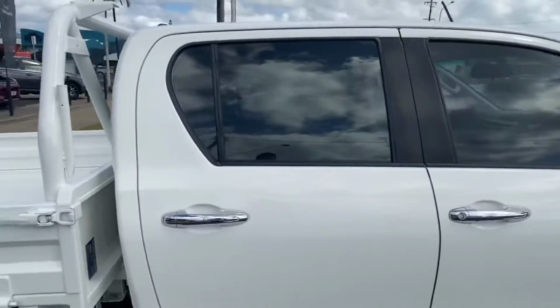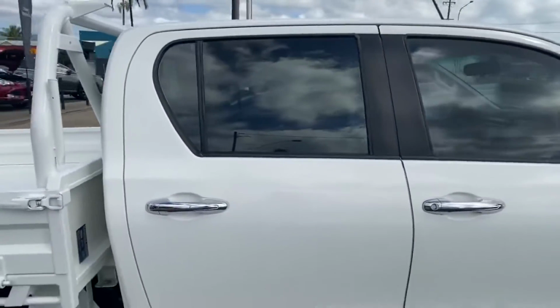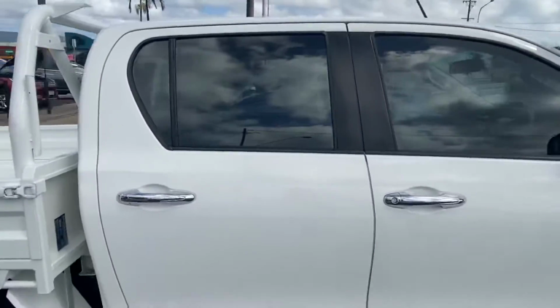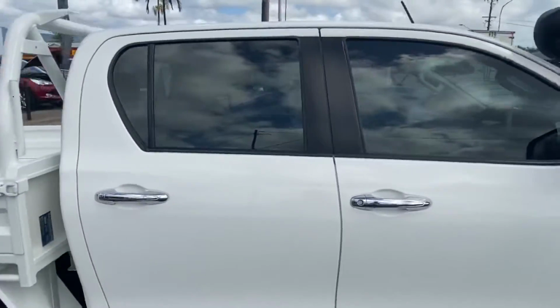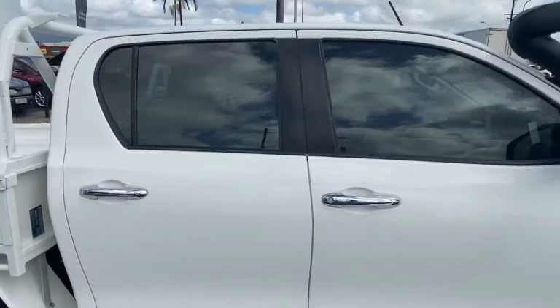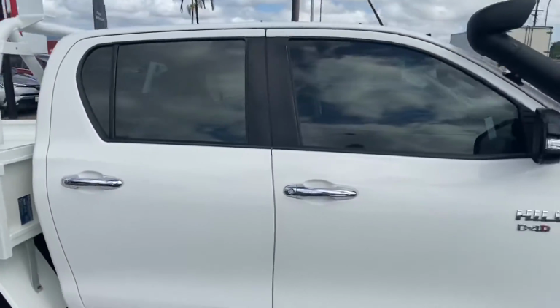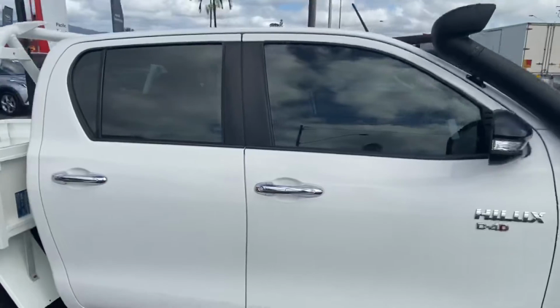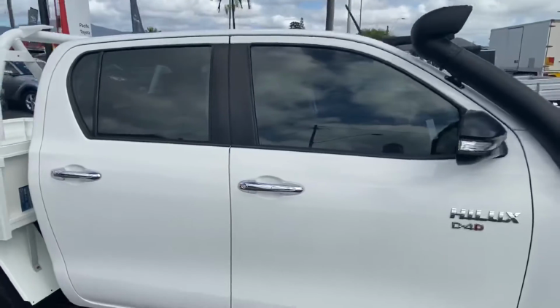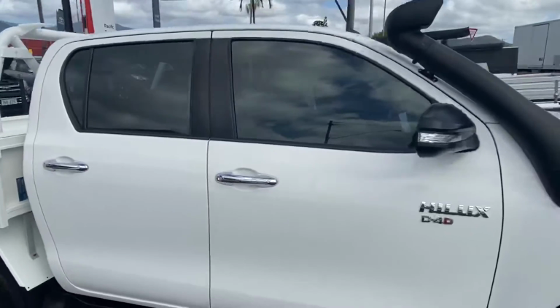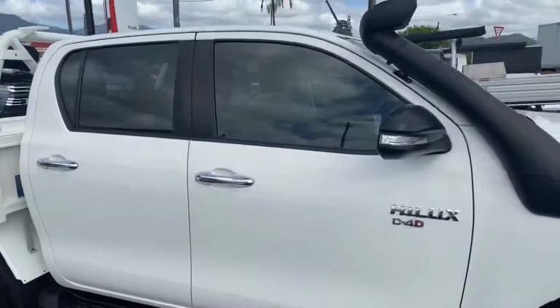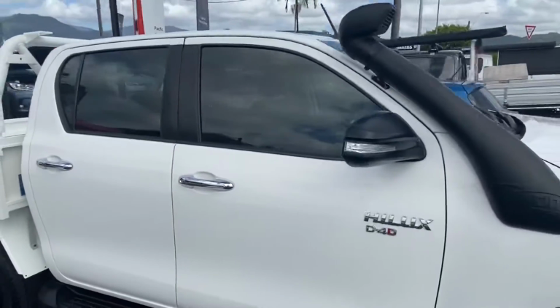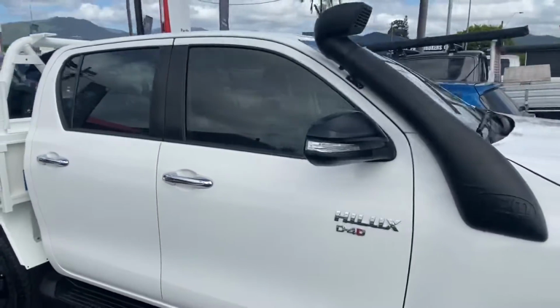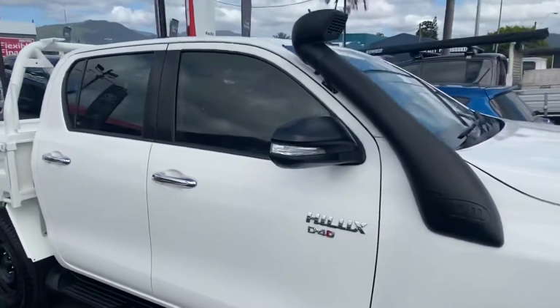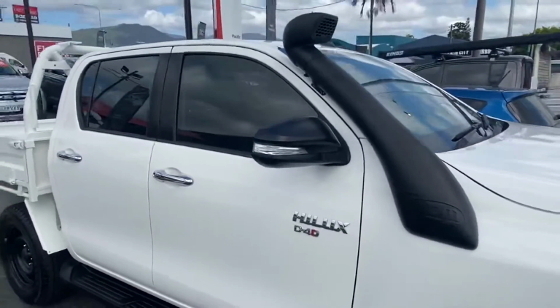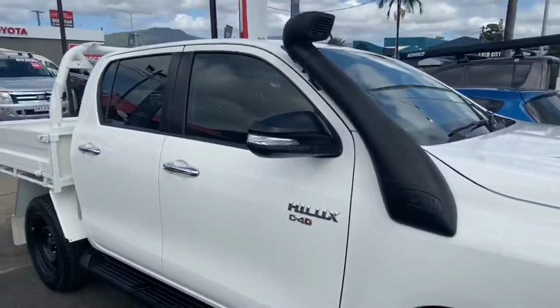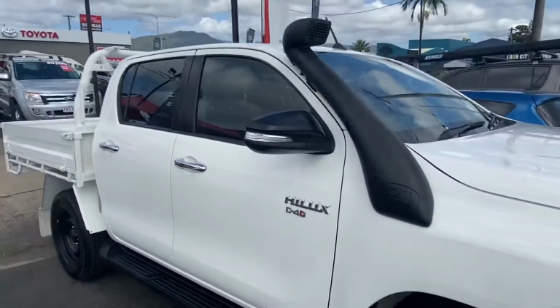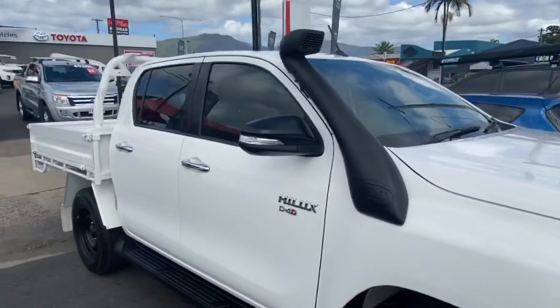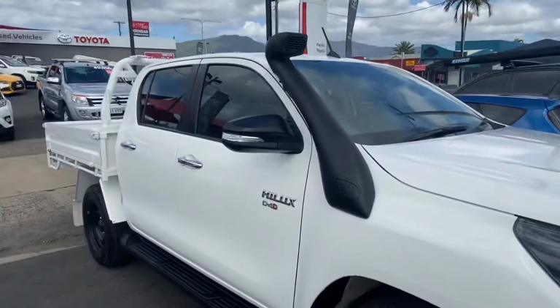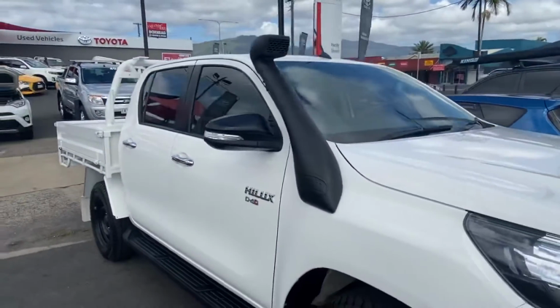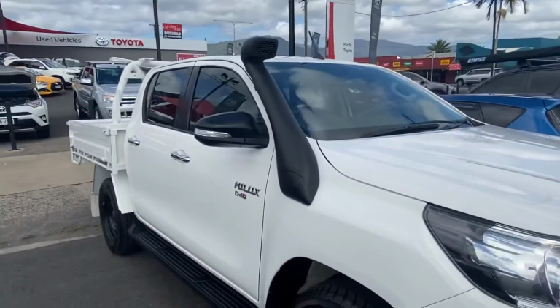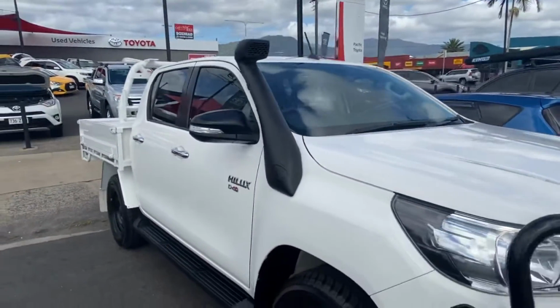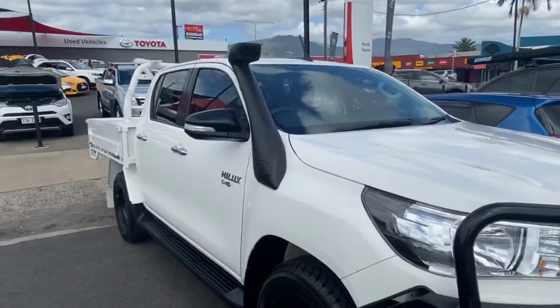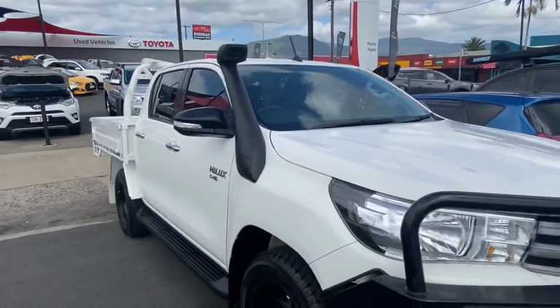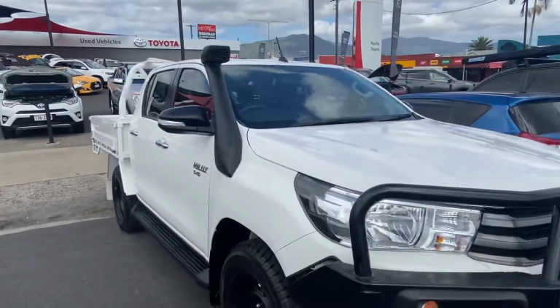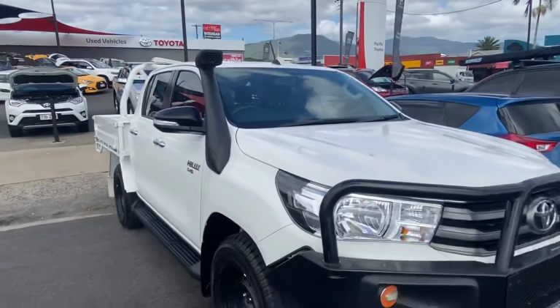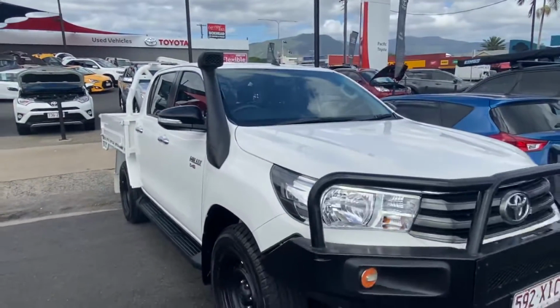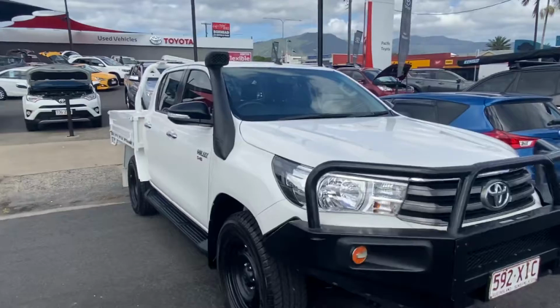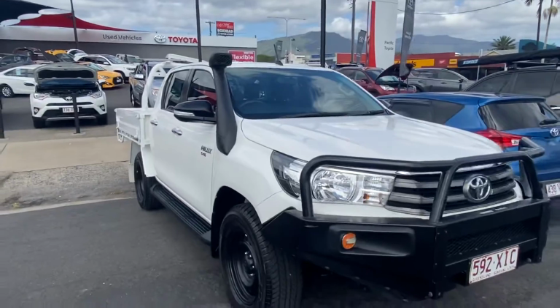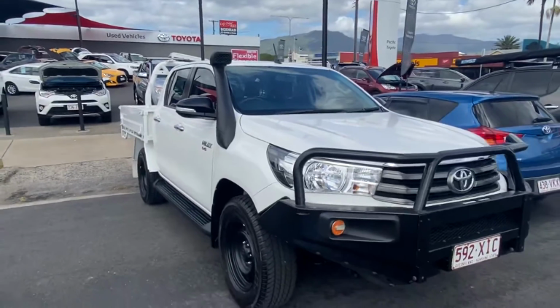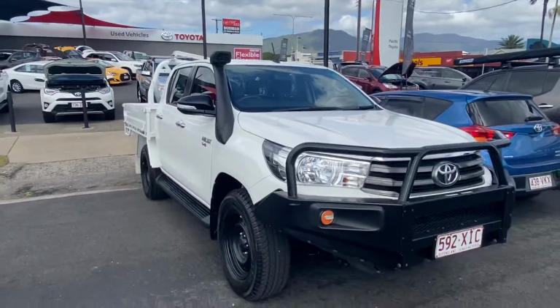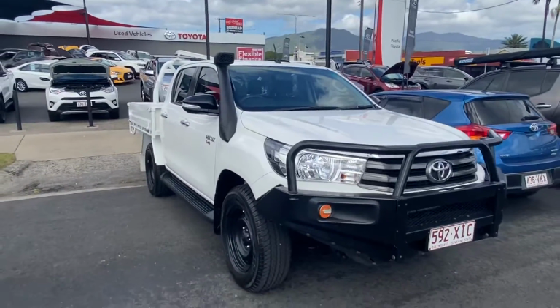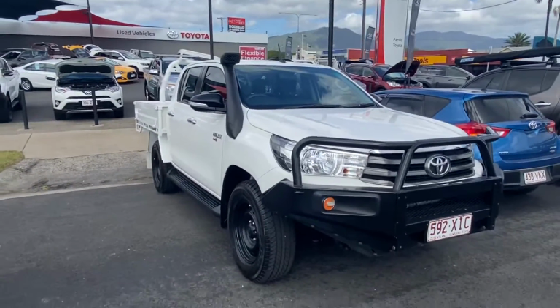Like I said, window tints have all been fitted, so by the time you get the vehicle the window tint will be fully hardened and good to go — you won't have to worry about keeping the windows up still.